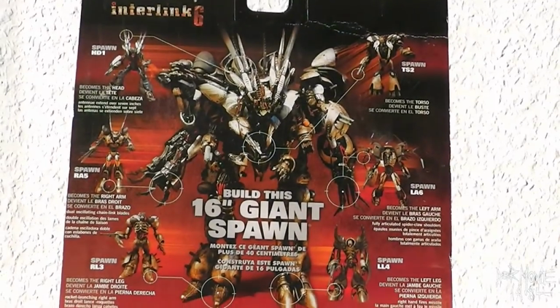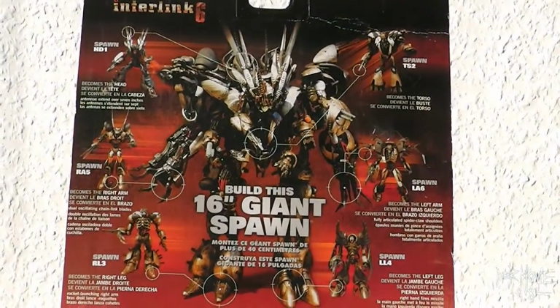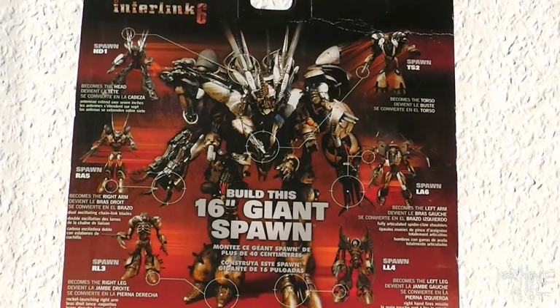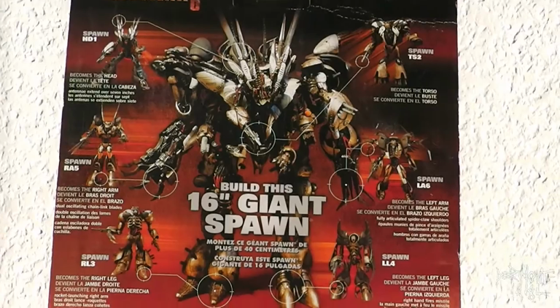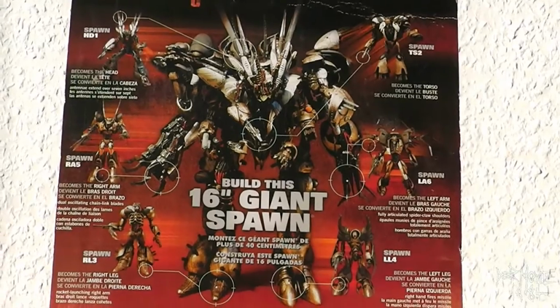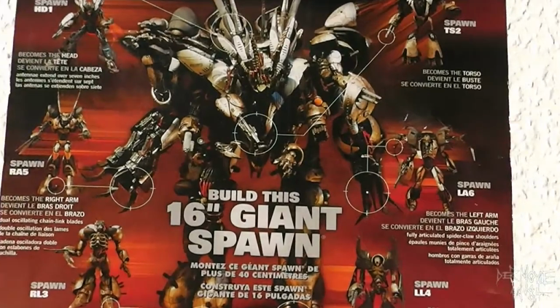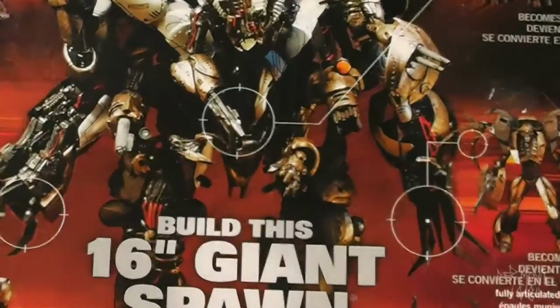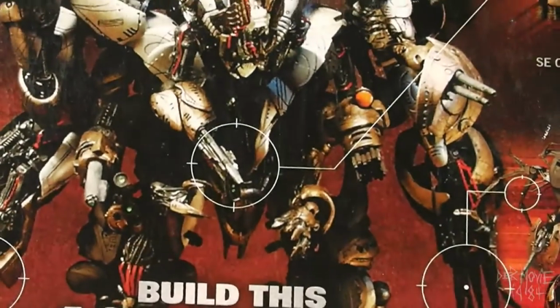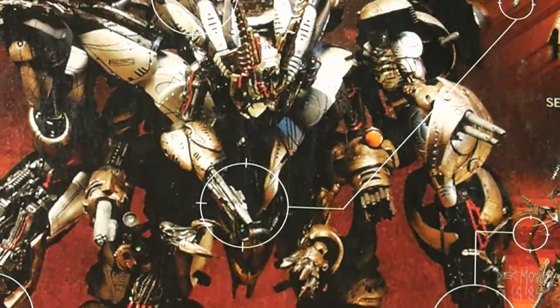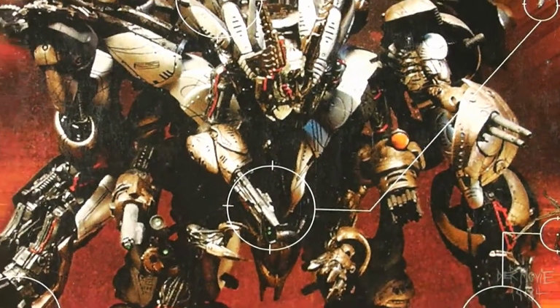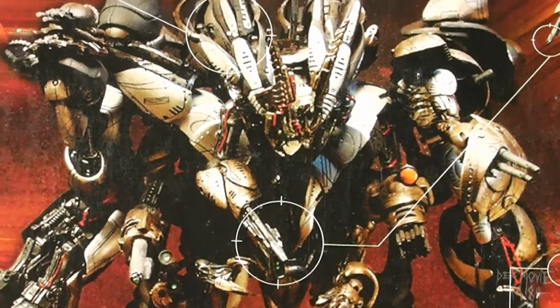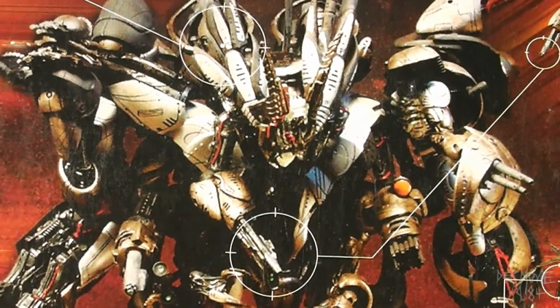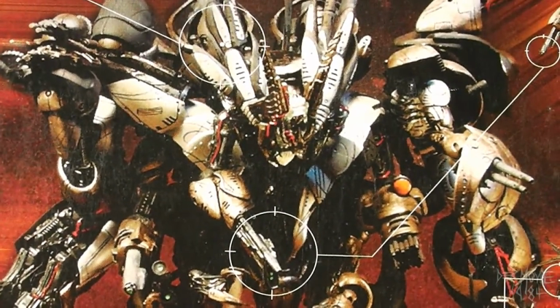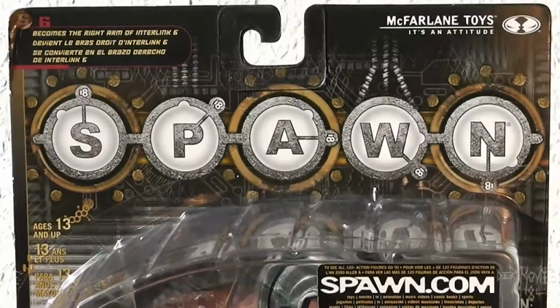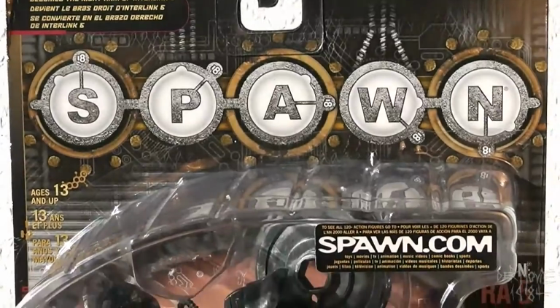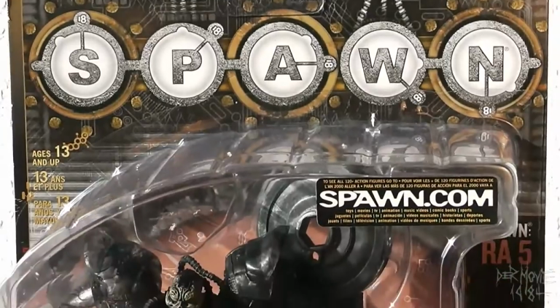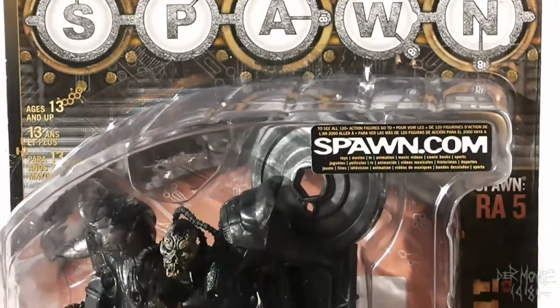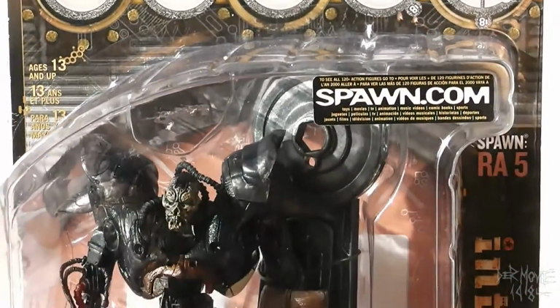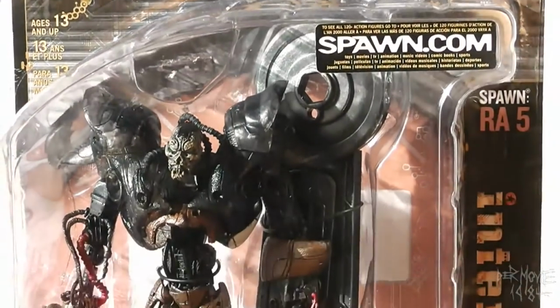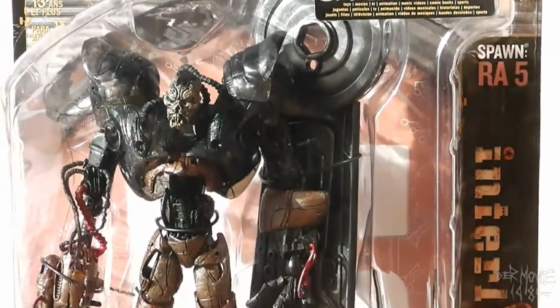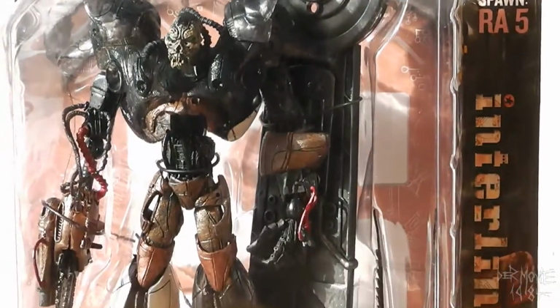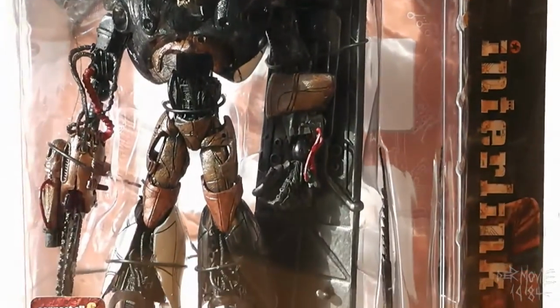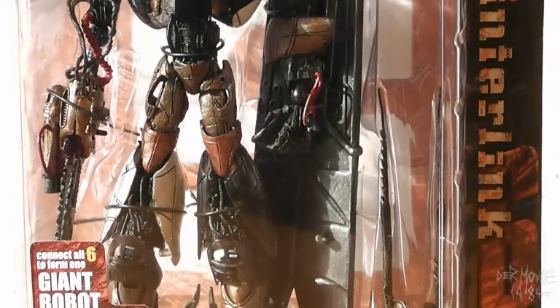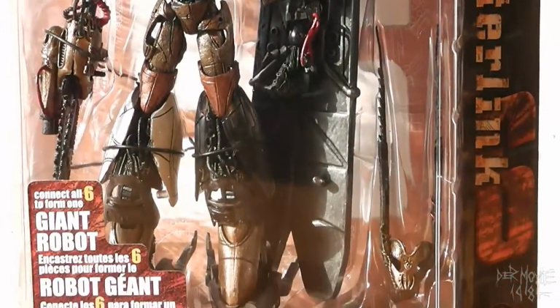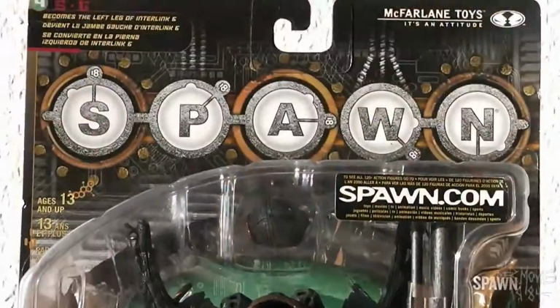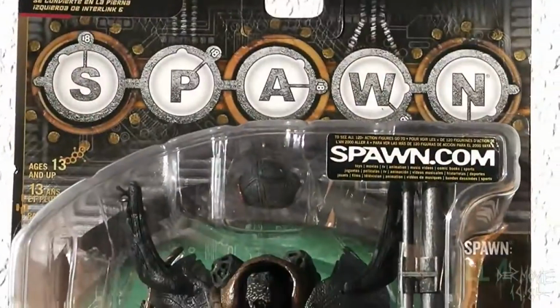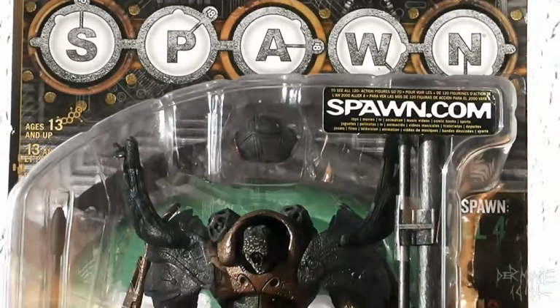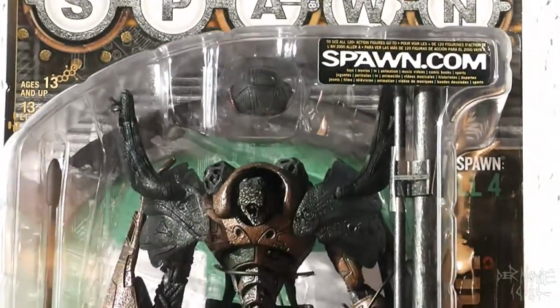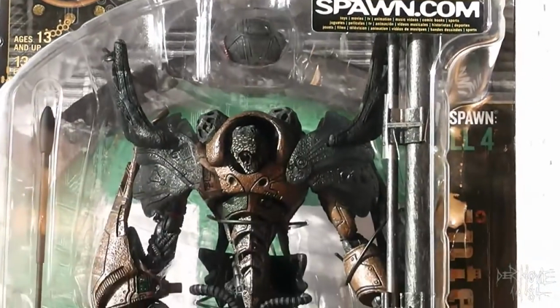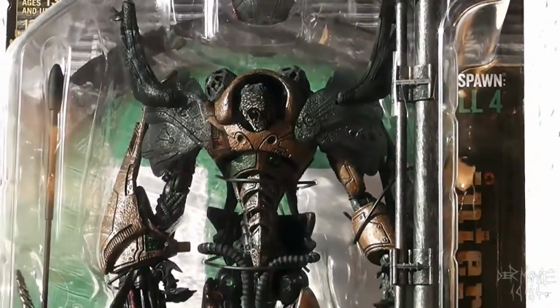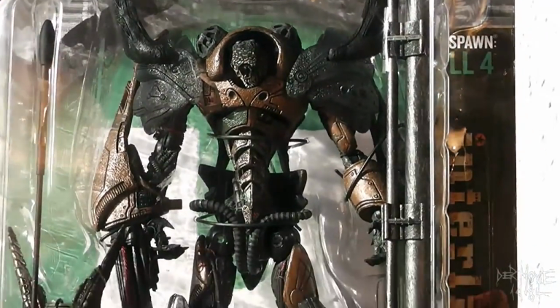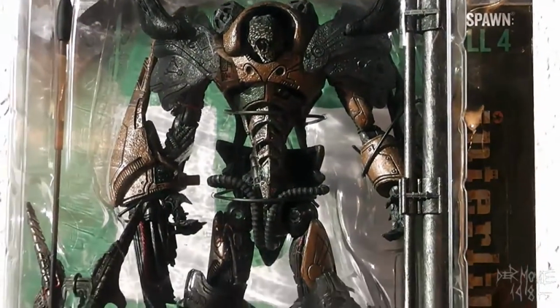I found these six figures. Combined, they become a big fat mean machine. They're from McFarlane Toys. Todd McFarlane is the creator of the comic anti-hero Spawn. This is the reason why these creations look so messed up.